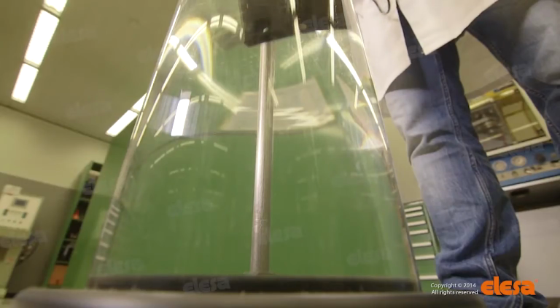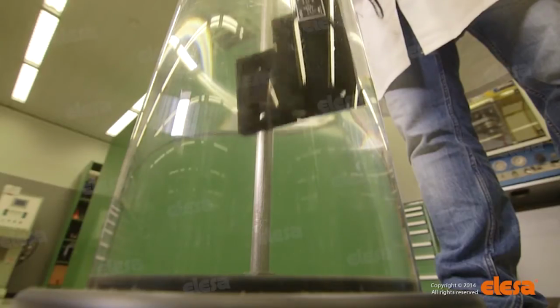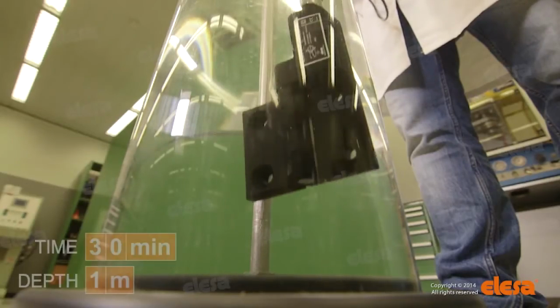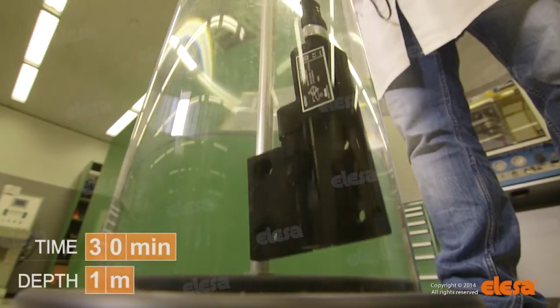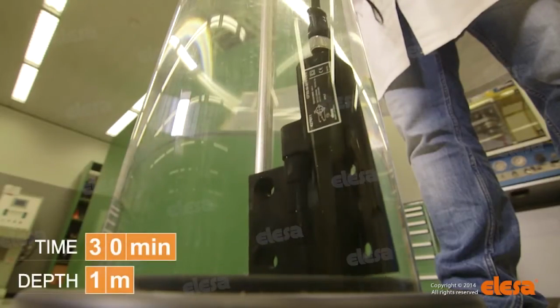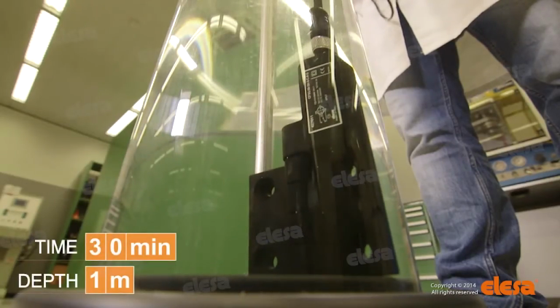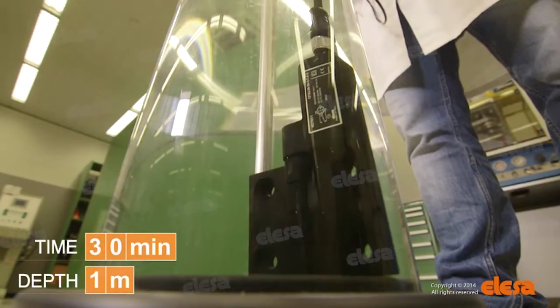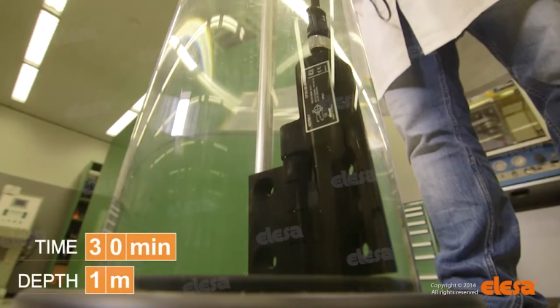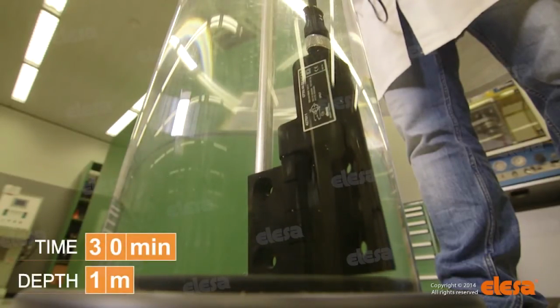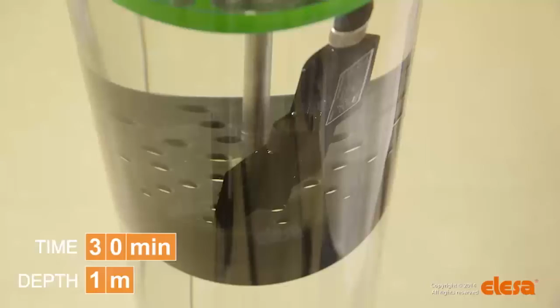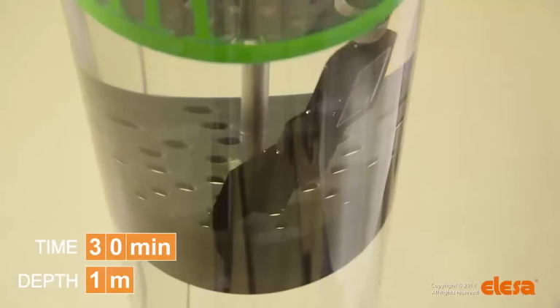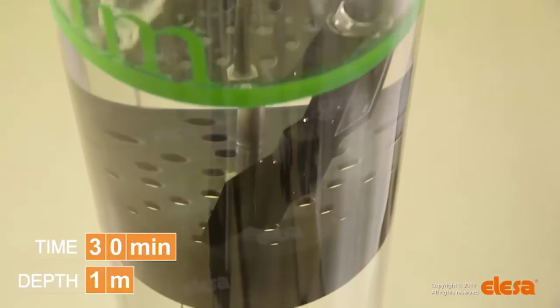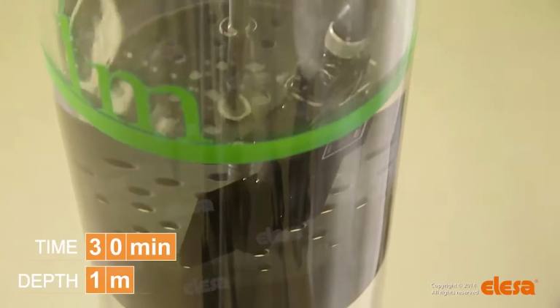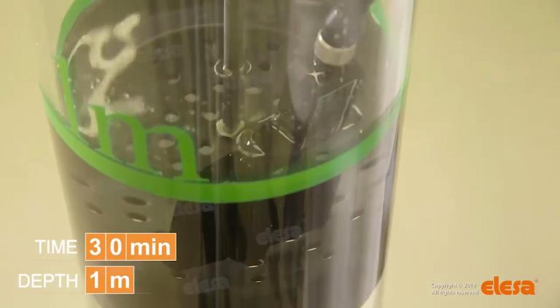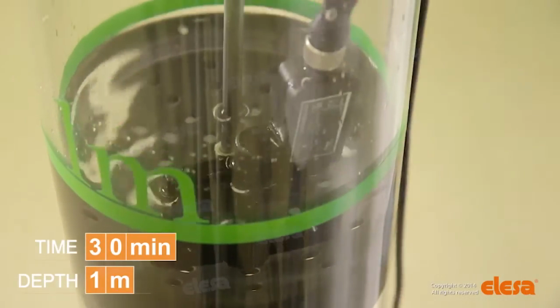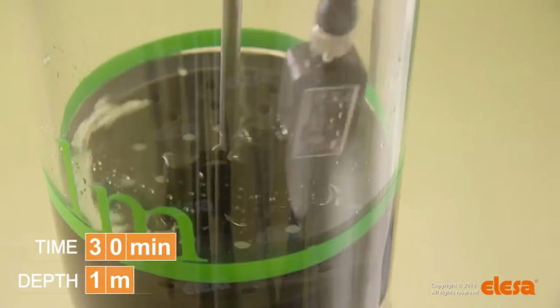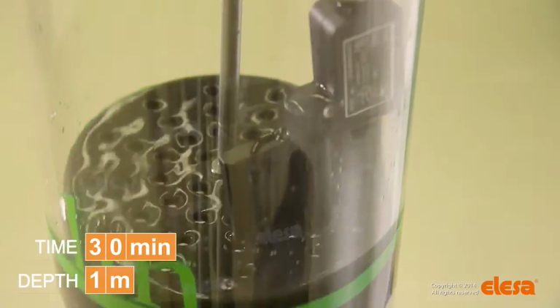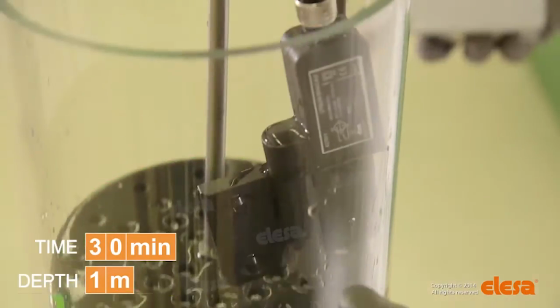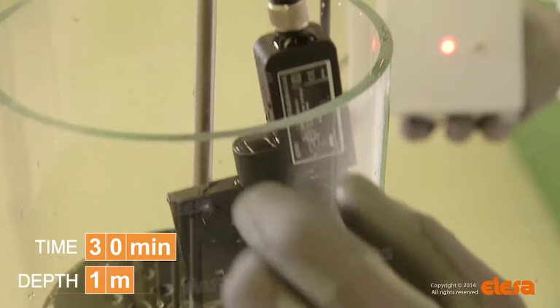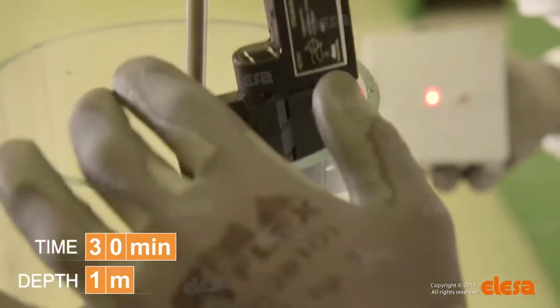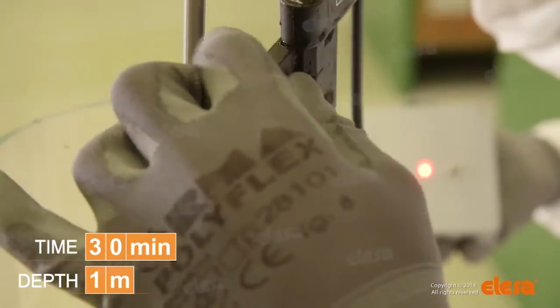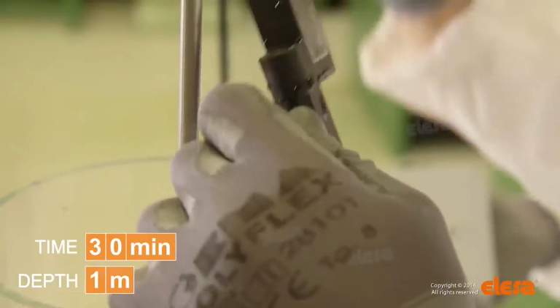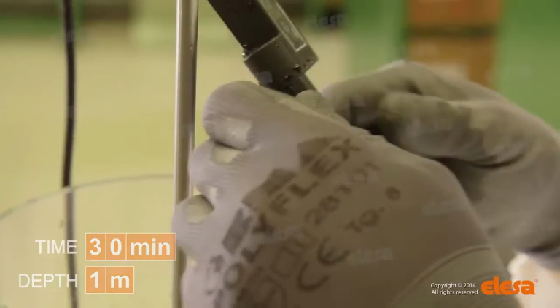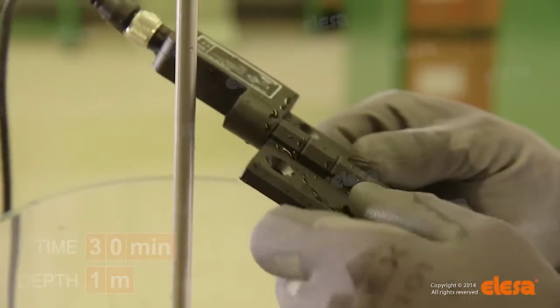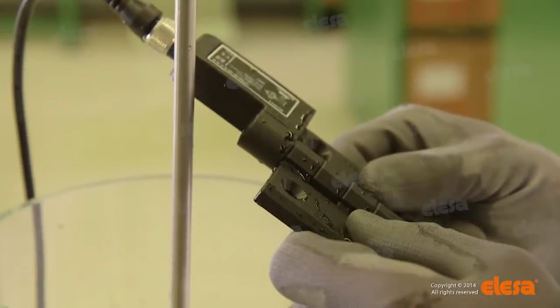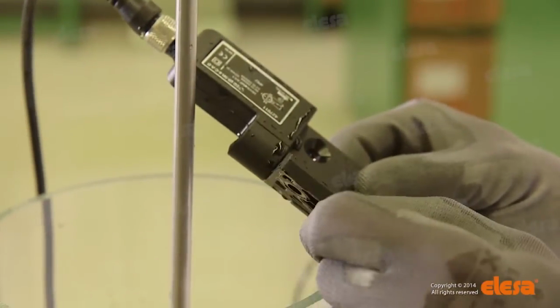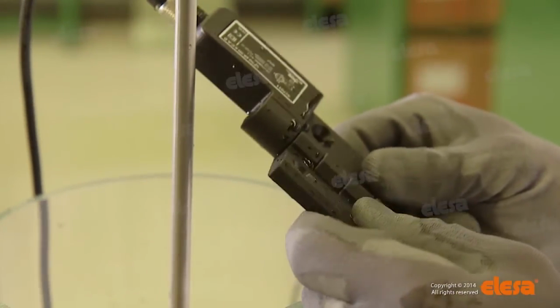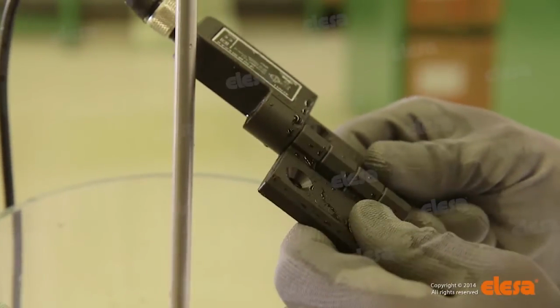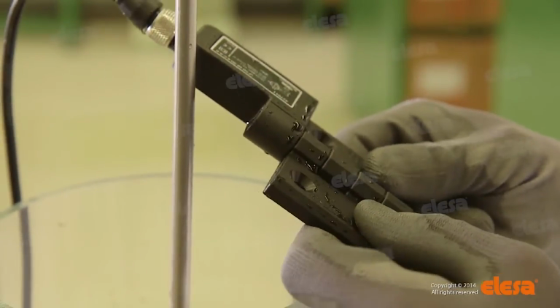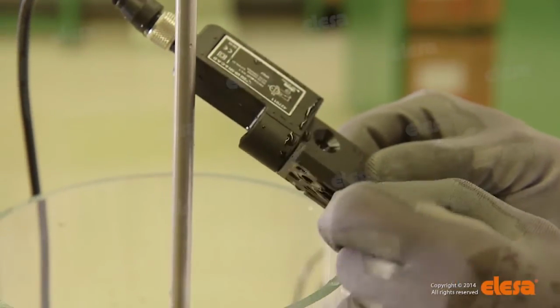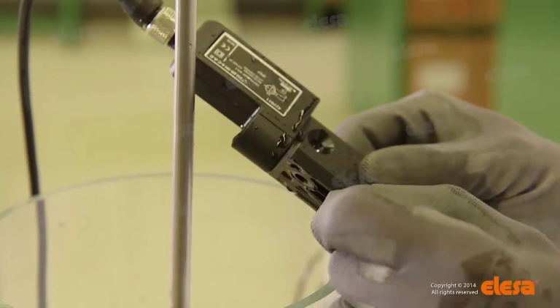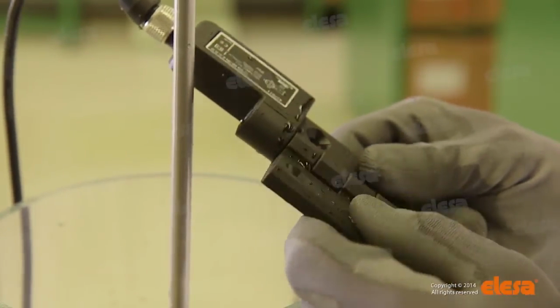The test shows that after 30 minutes of complete immersion in water at 1 meter, according to the international standards, no penetration of water or humidity has taken place. The hinge switch proves to be perfectly functioning.